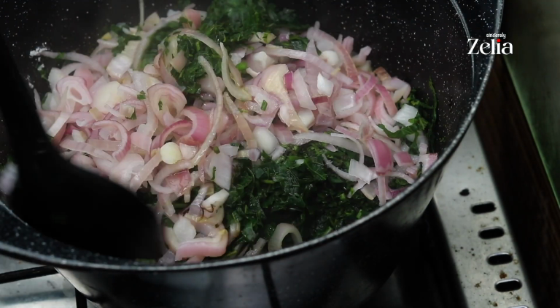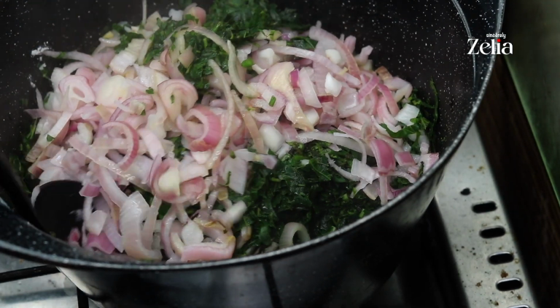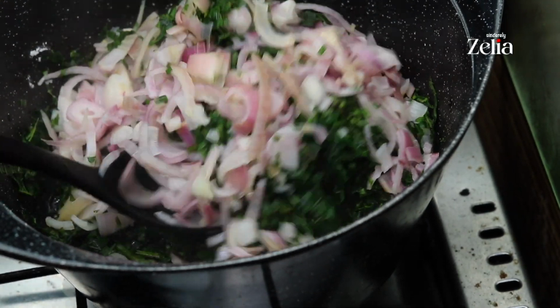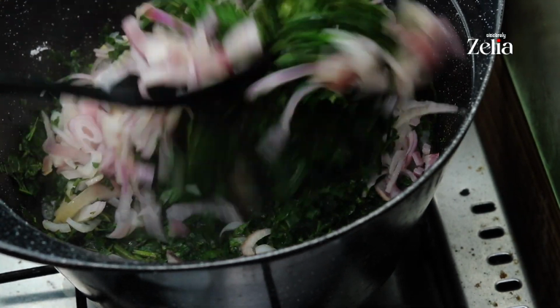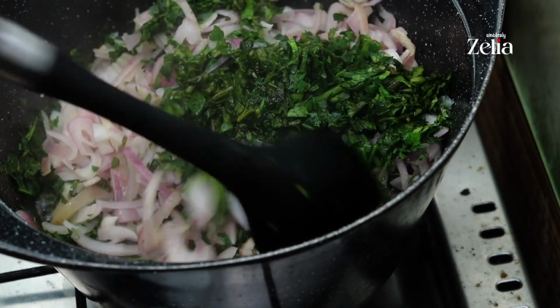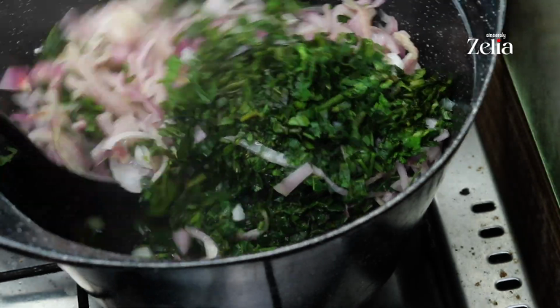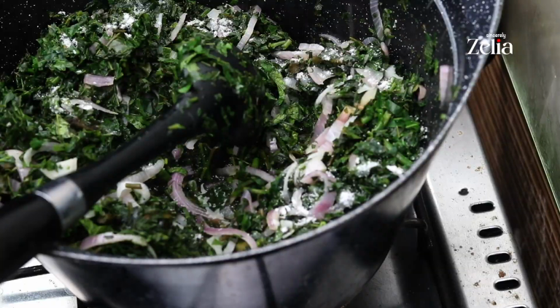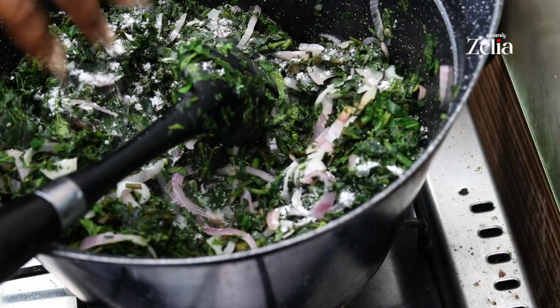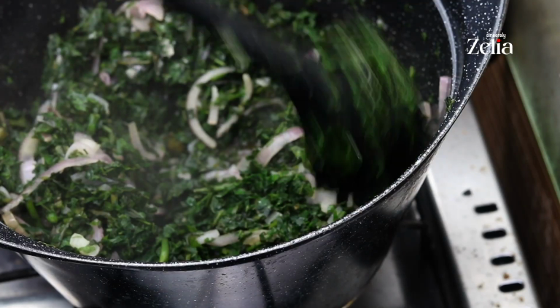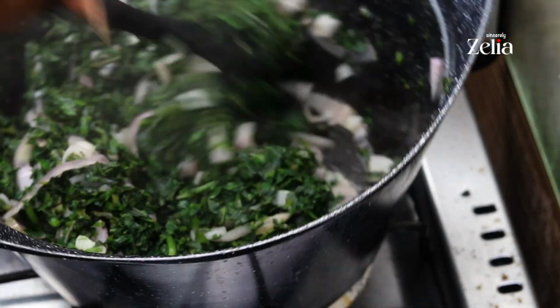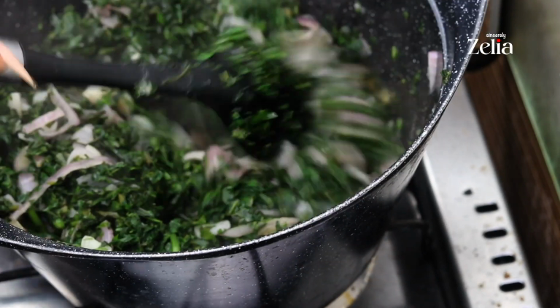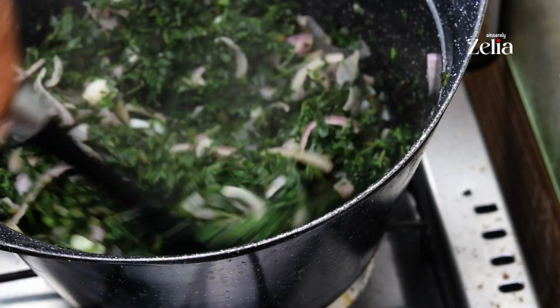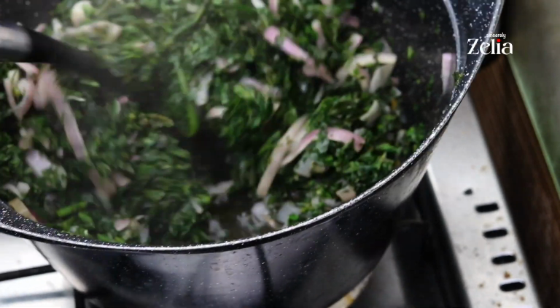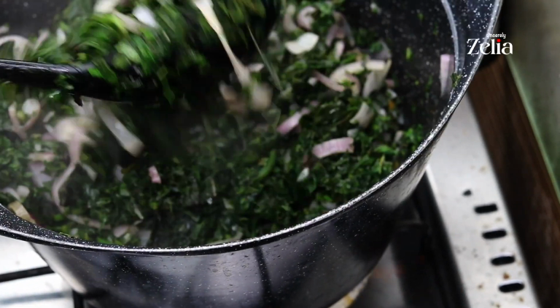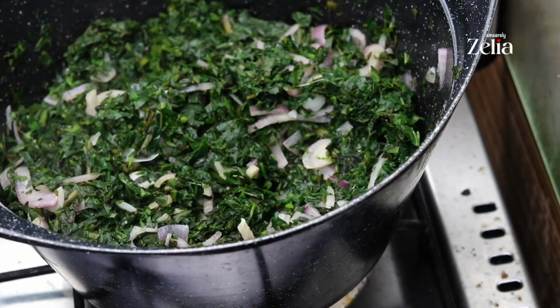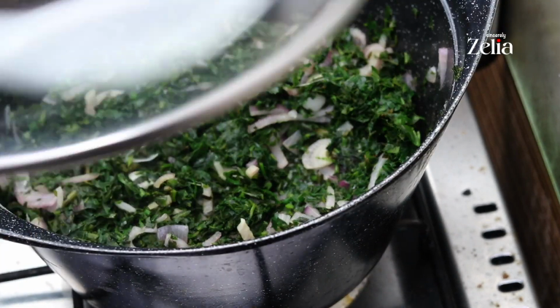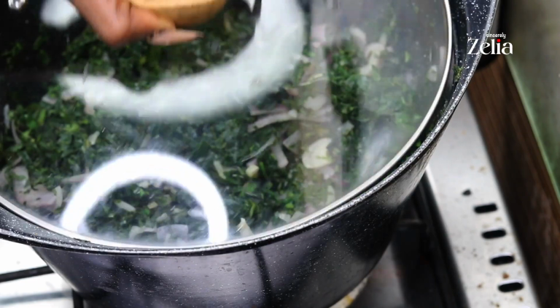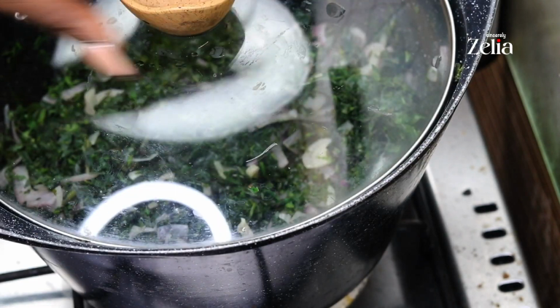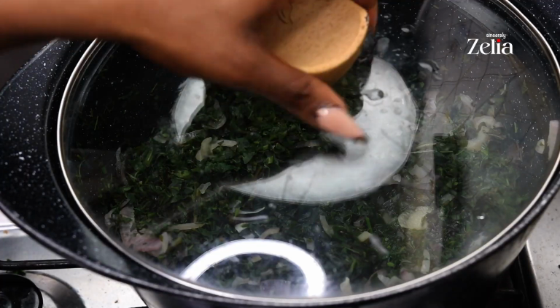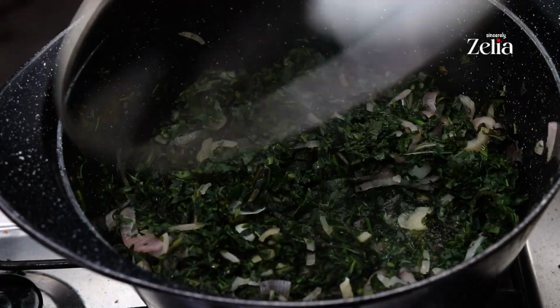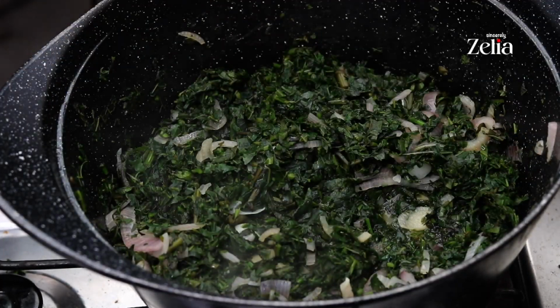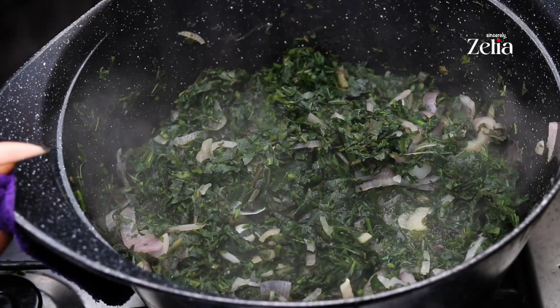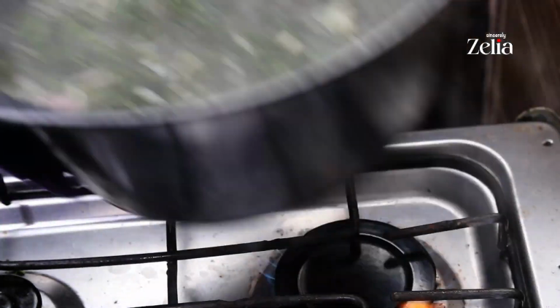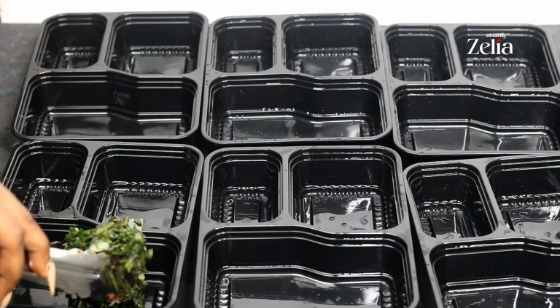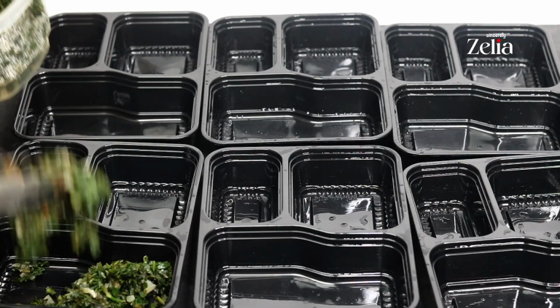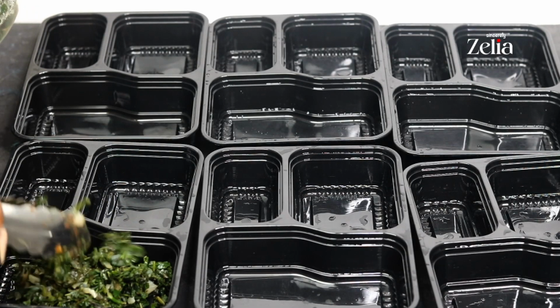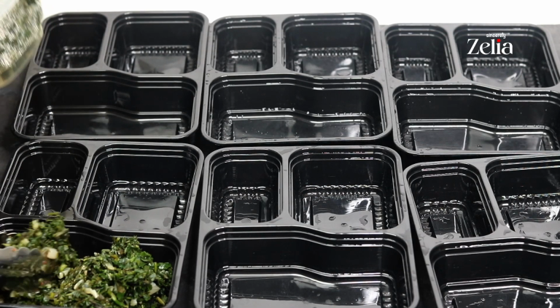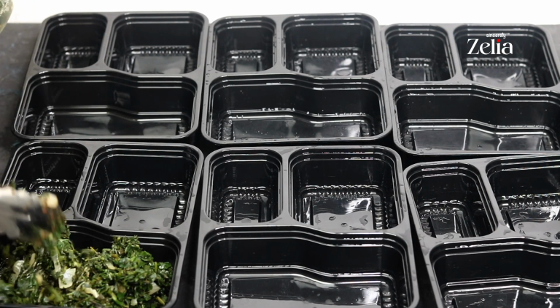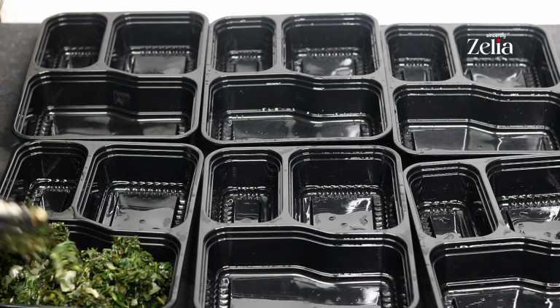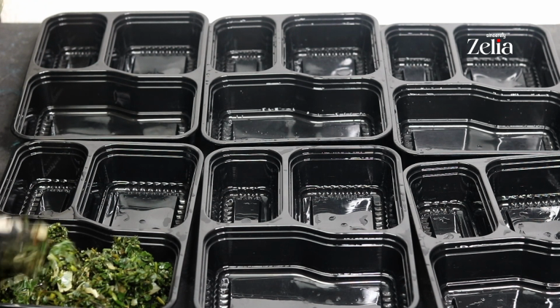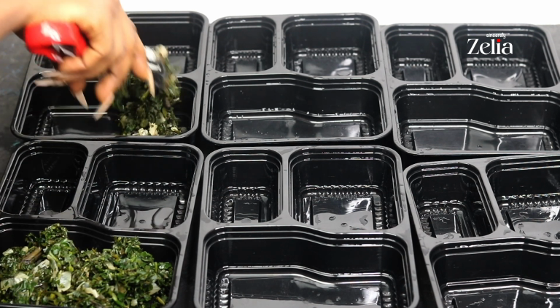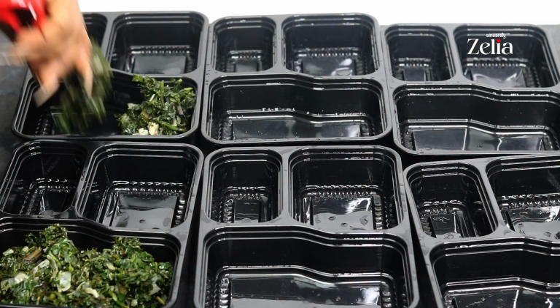Then stir, sprinkle in a bit more salt, and cover it some more so it can cook properly. When your vegetable is ready, take it out of the fire and drain out the excess water.